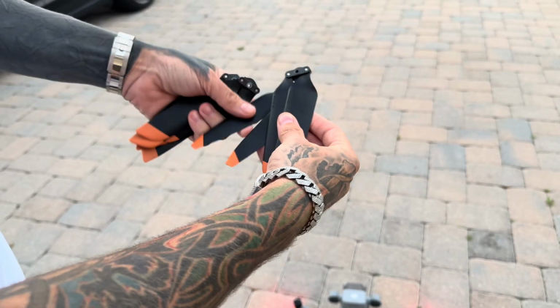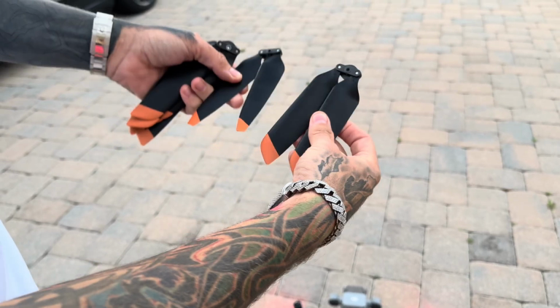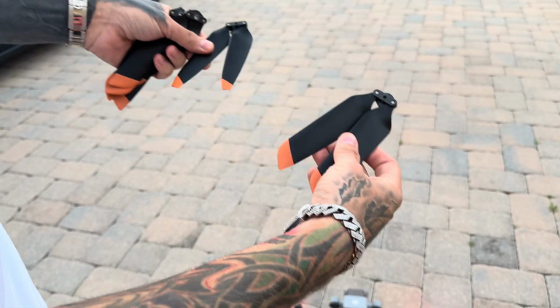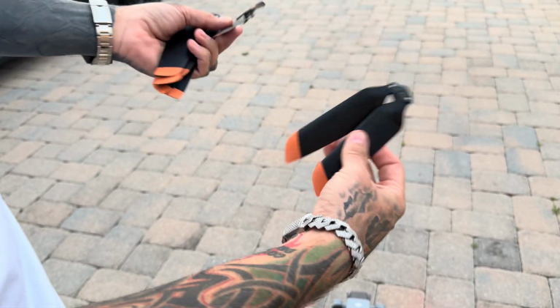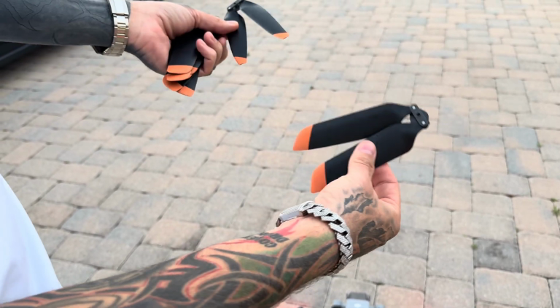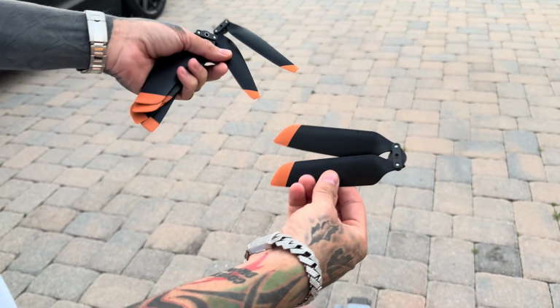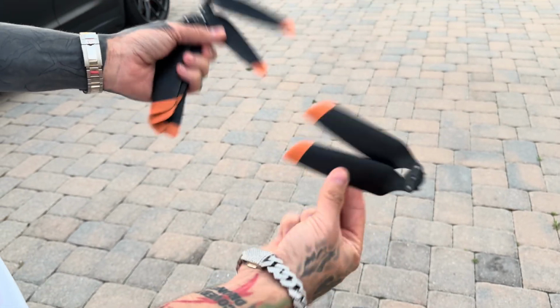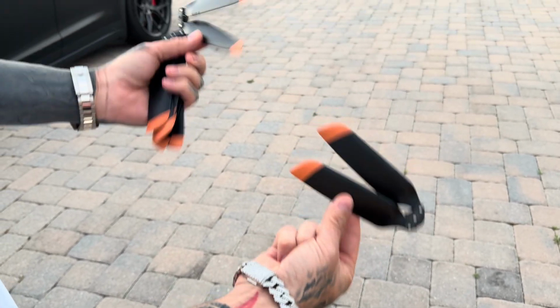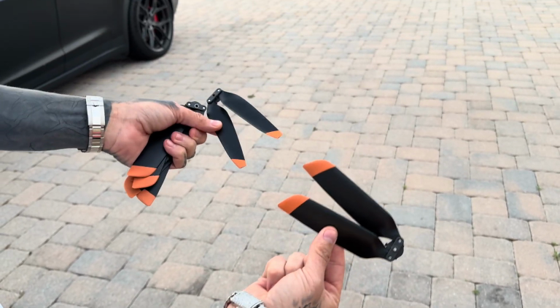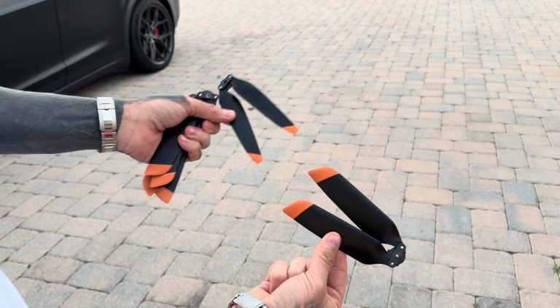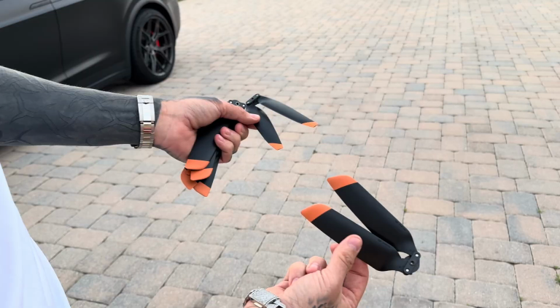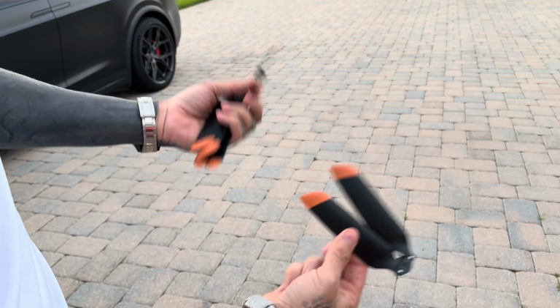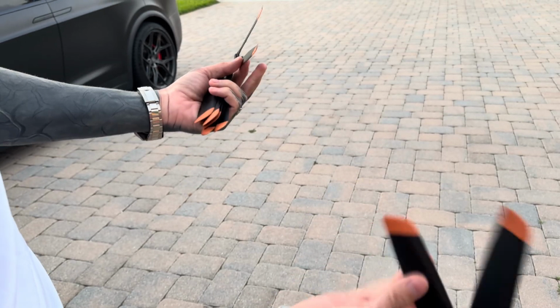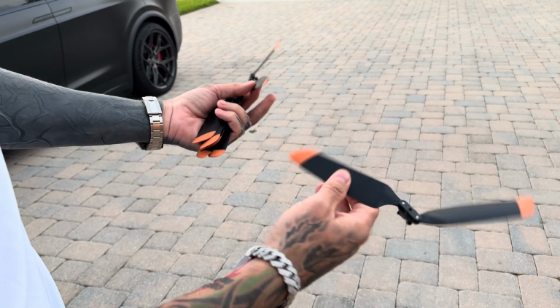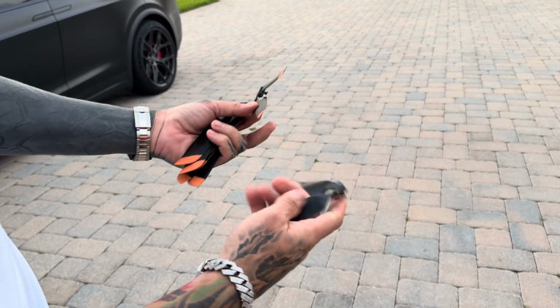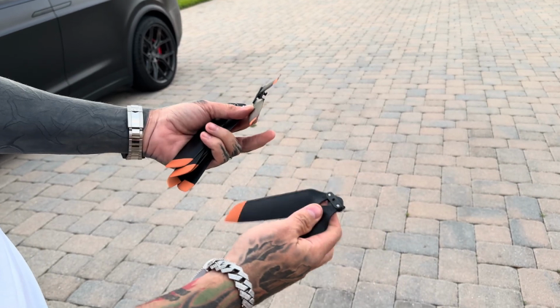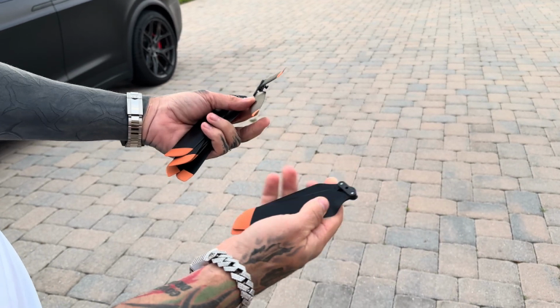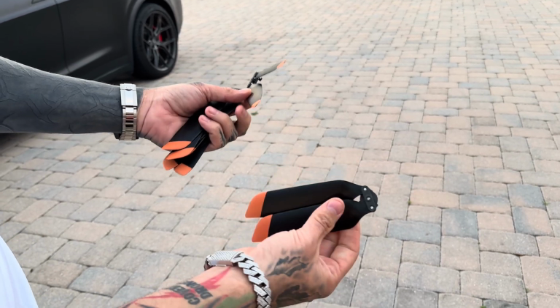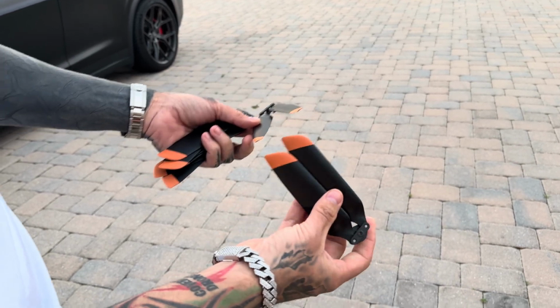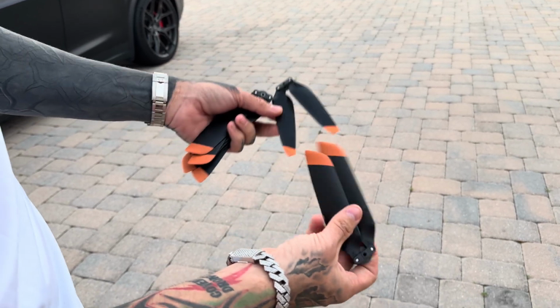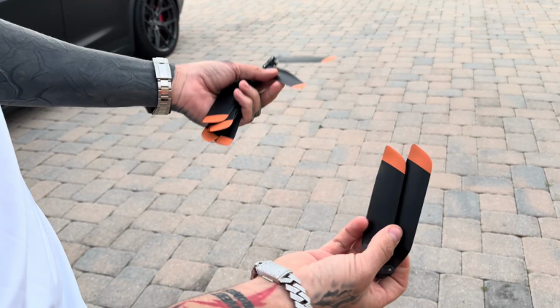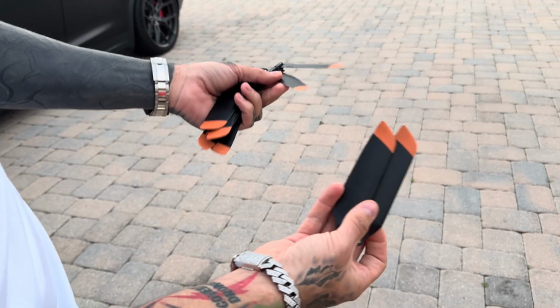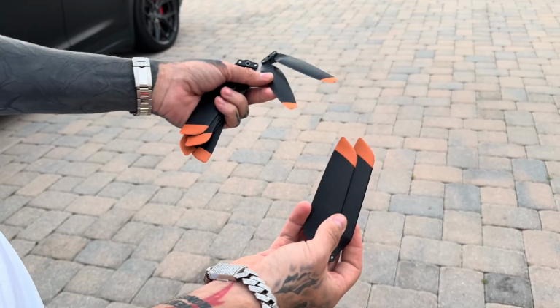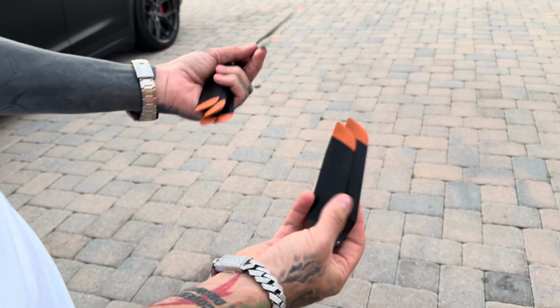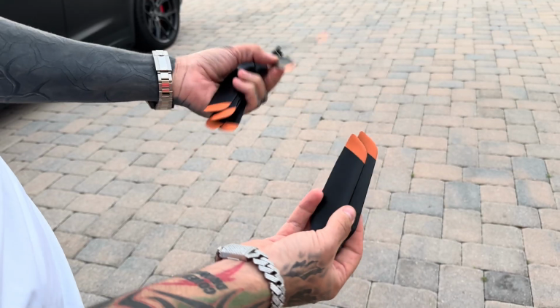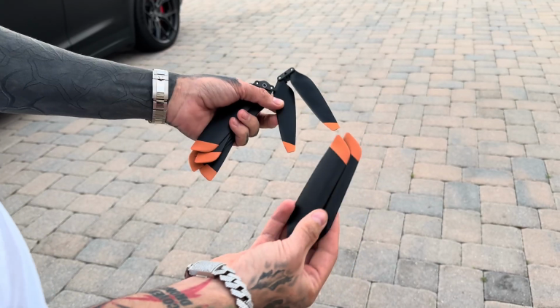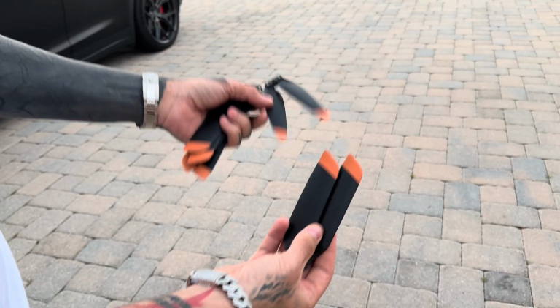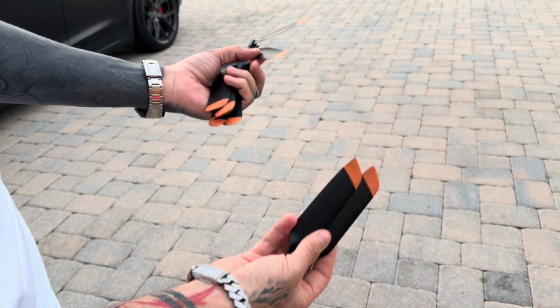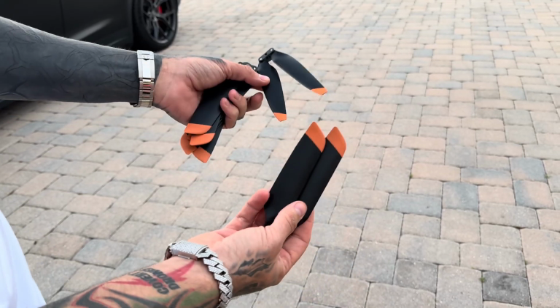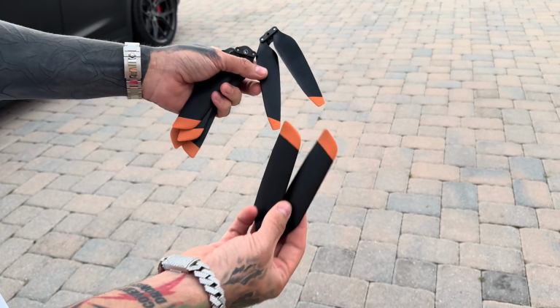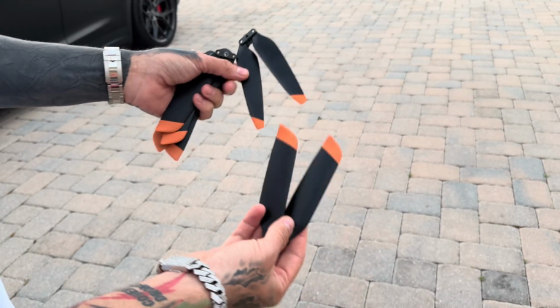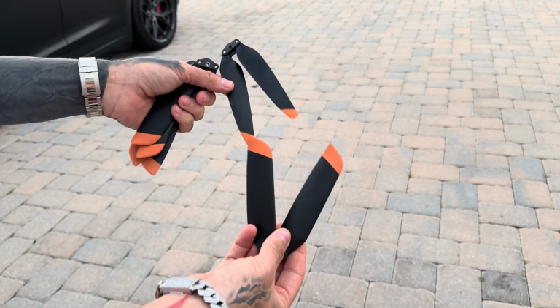Hey guys, Luke with Covert Drones. Wanted to do a quick video here. Just got these bad boys back — or just in stock right now. They're a little difficult to get right now, but I should have some coming in shortly, and I wanted to do a quick video on the differences here.